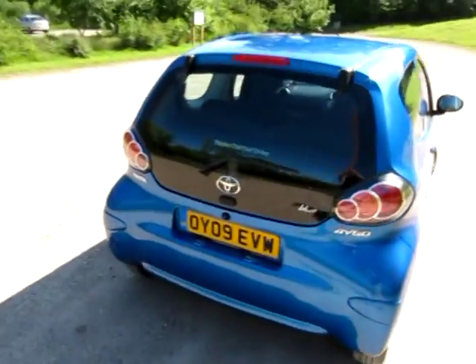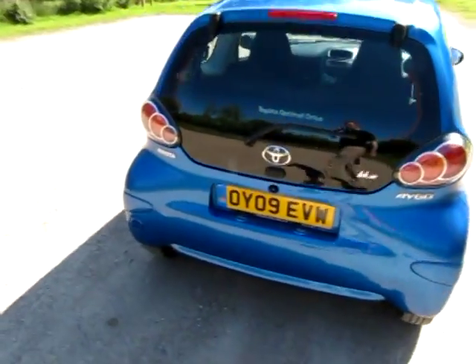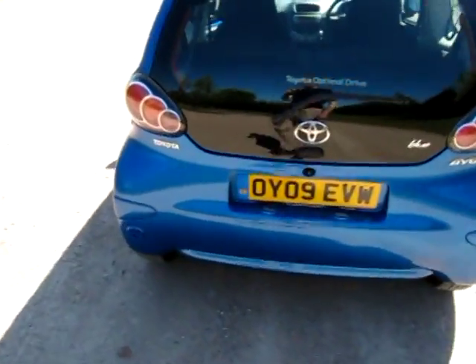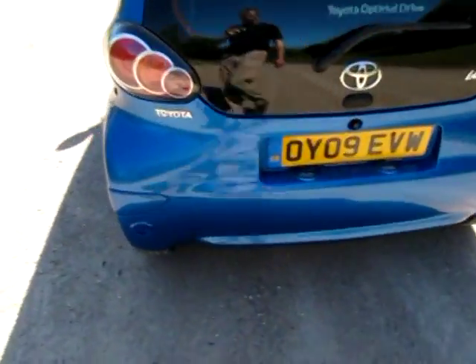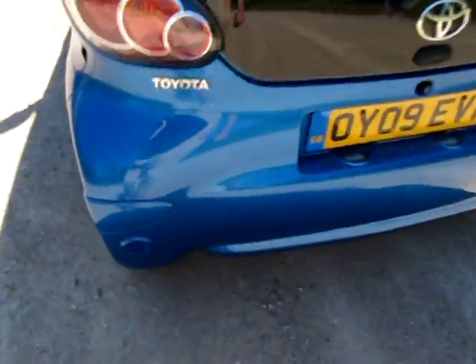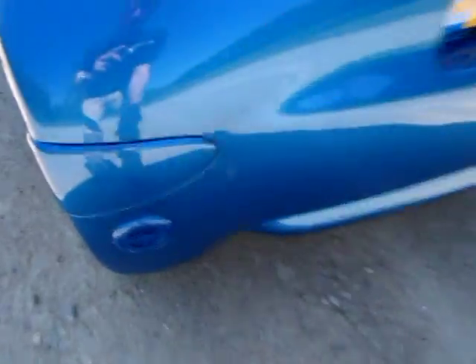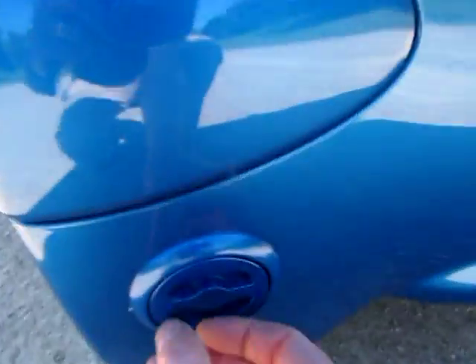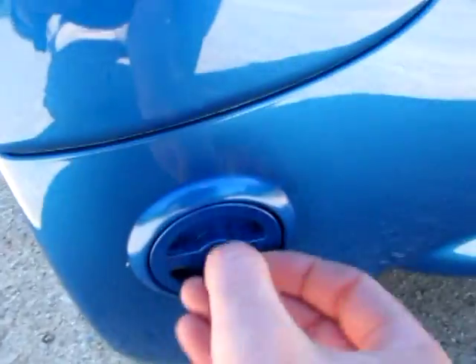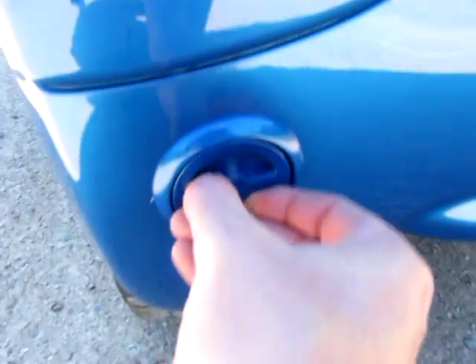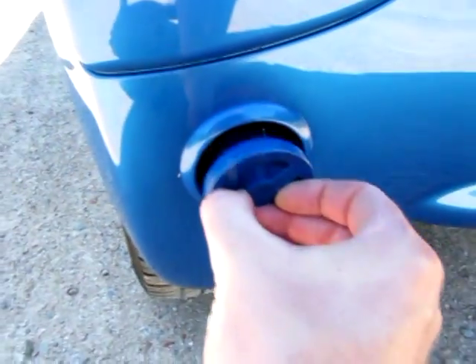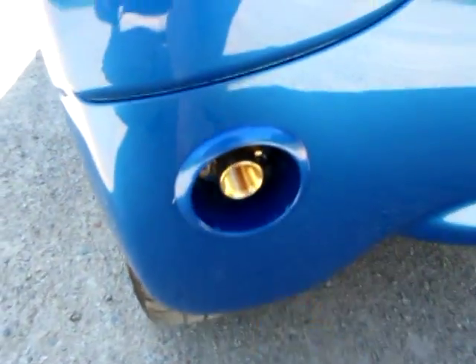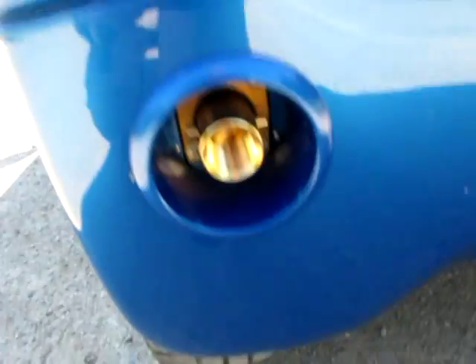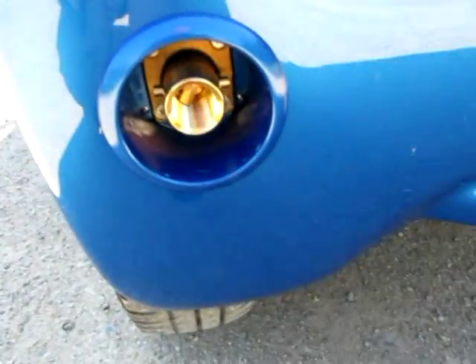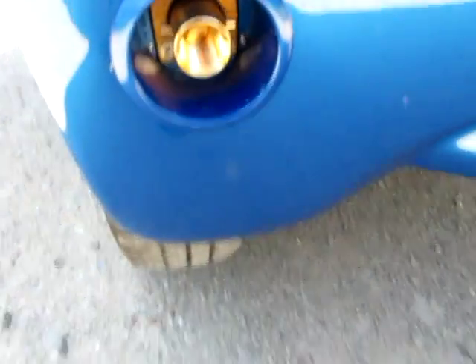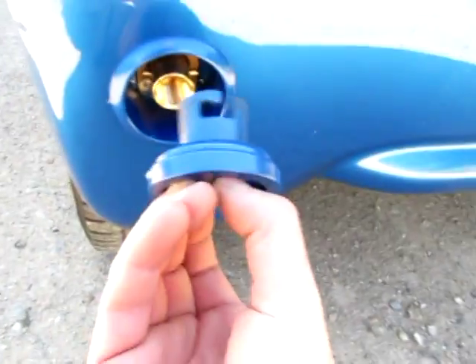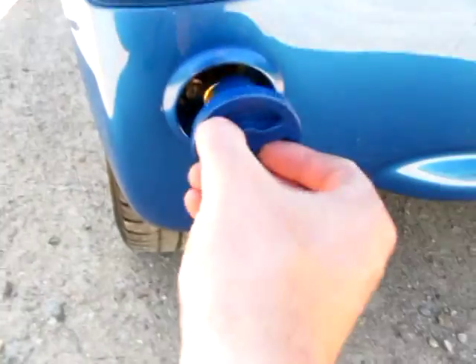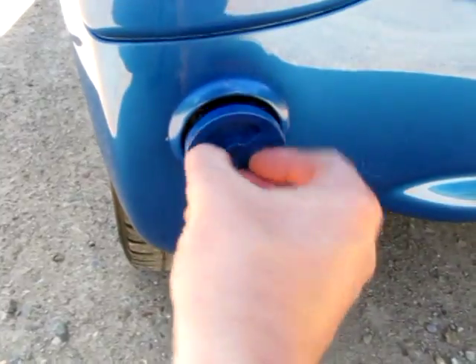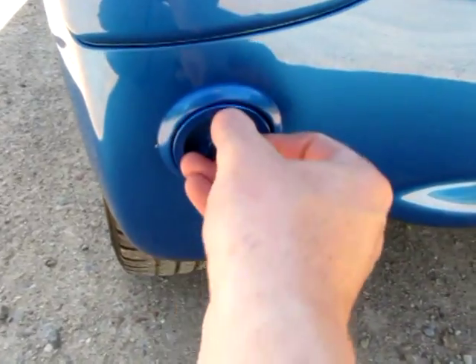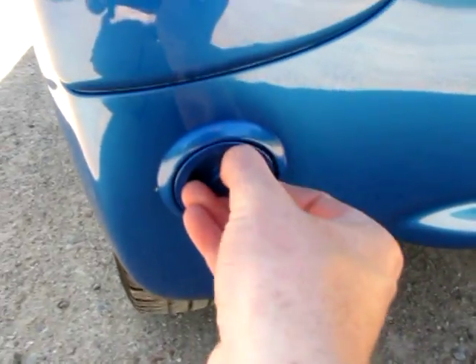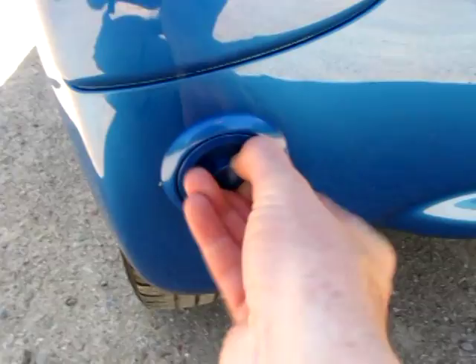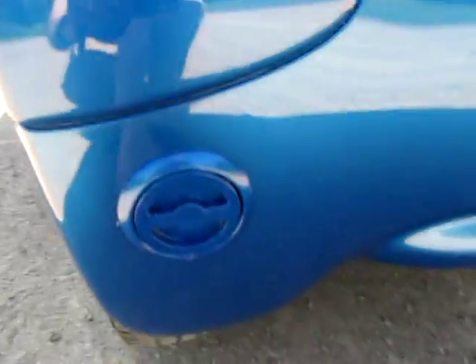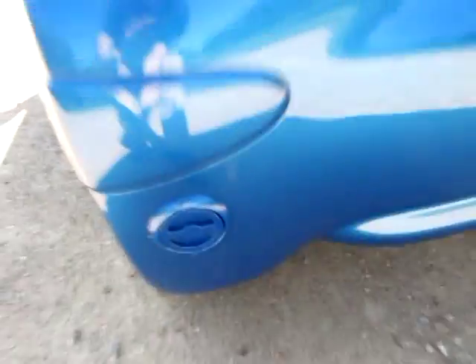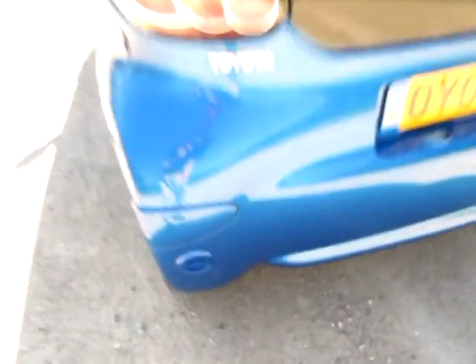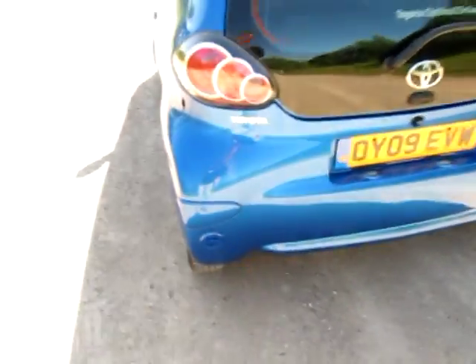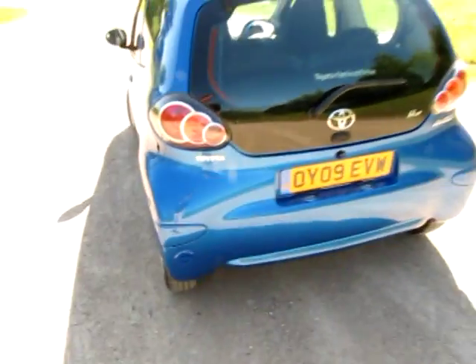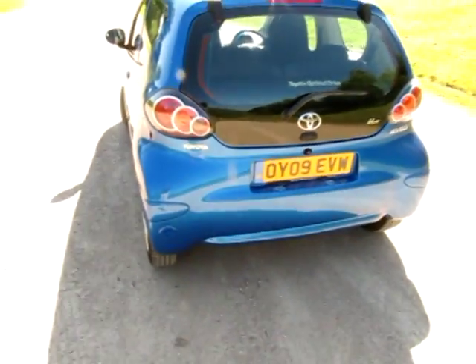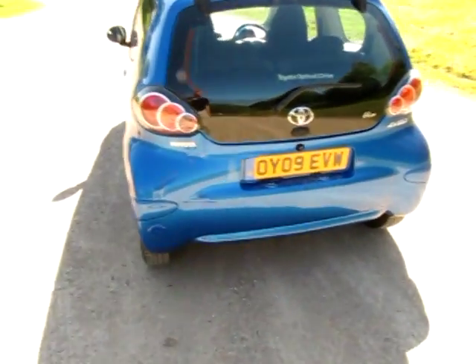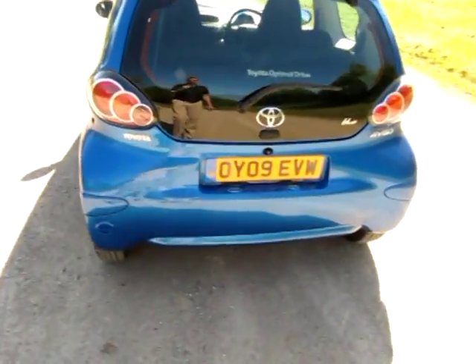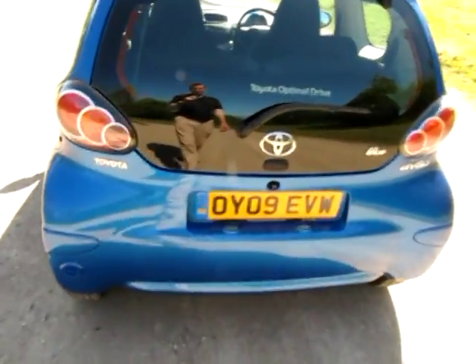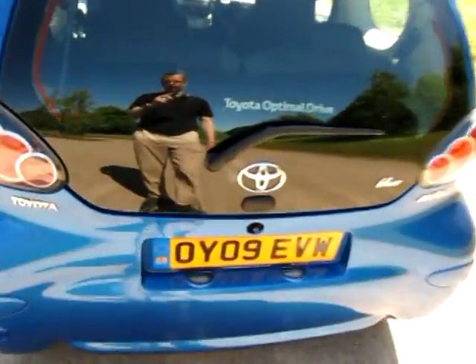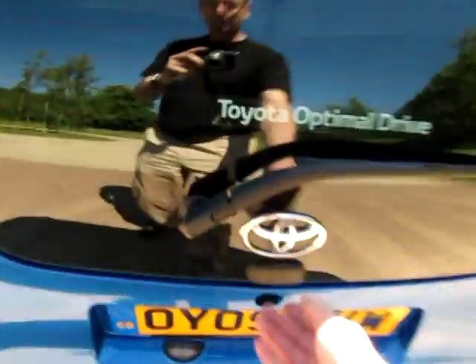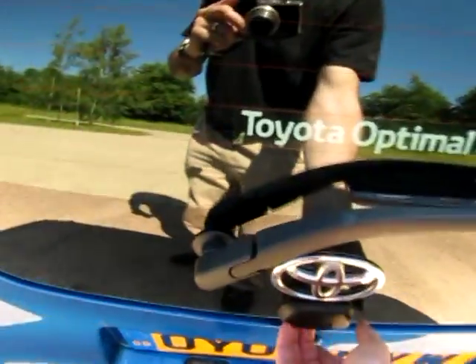We've just had it converted with a brand new BRC LPG system. So there's the filler. We always like to have colour-coded fillers on the iGo Blue because the back bumper is totally blue, basically as you can see.